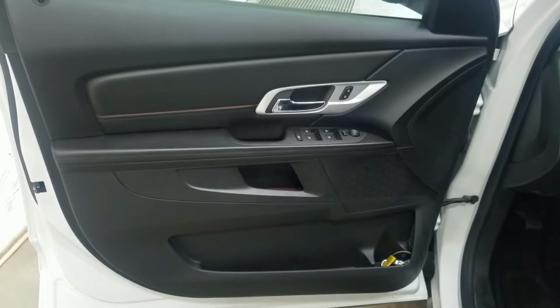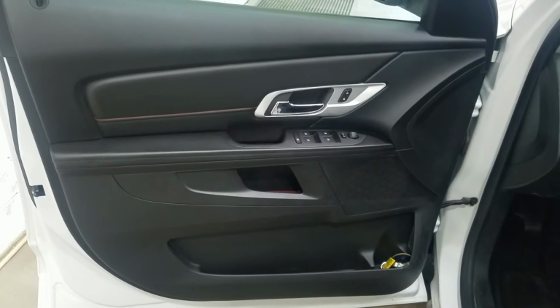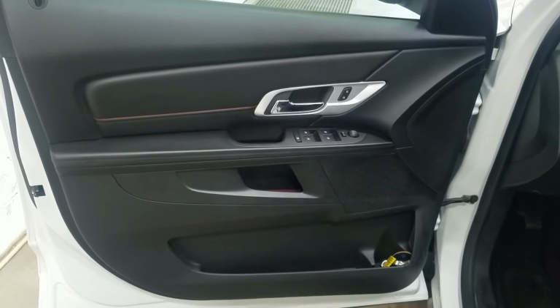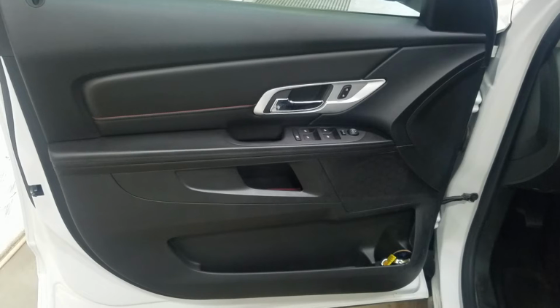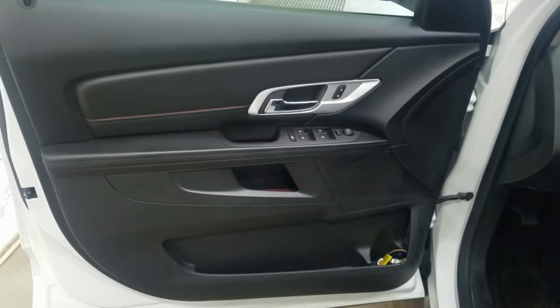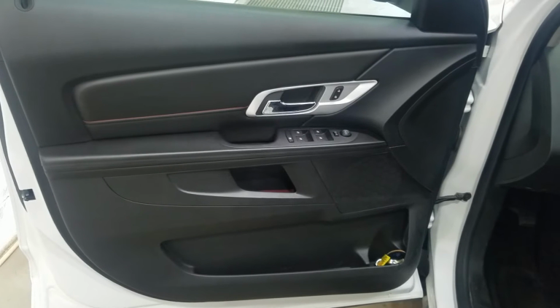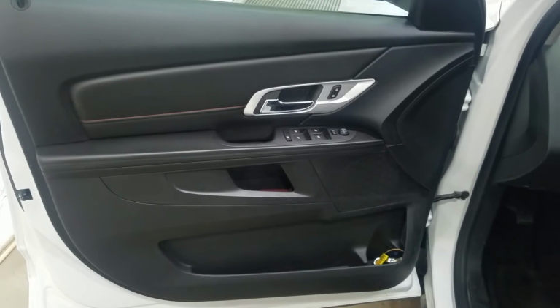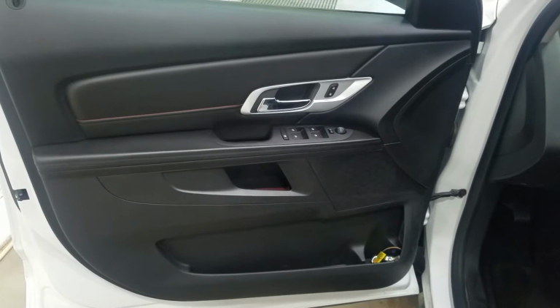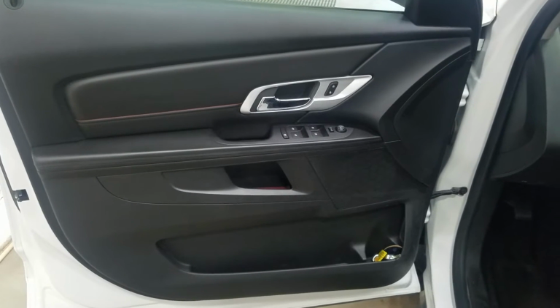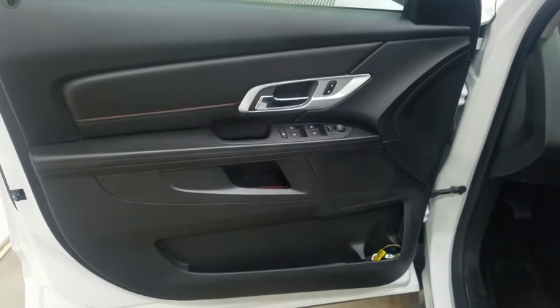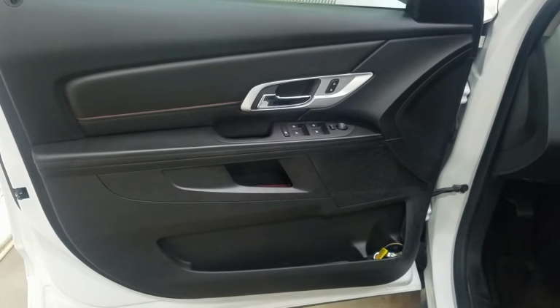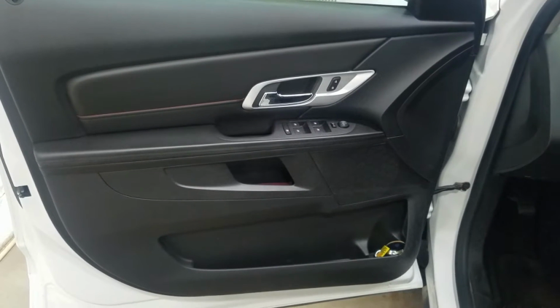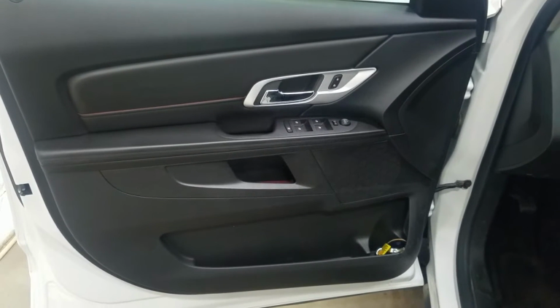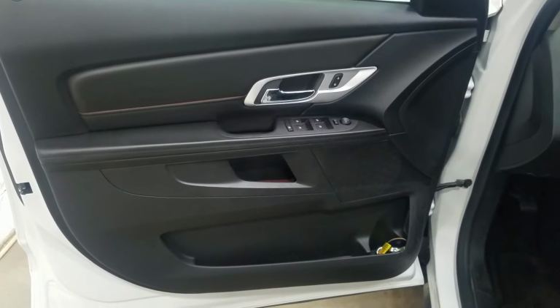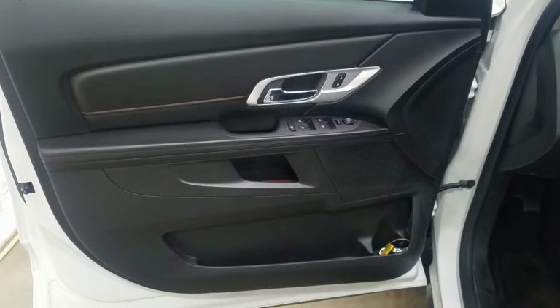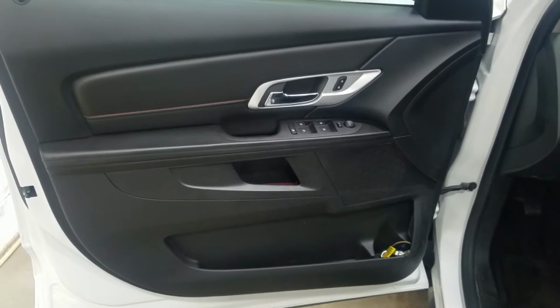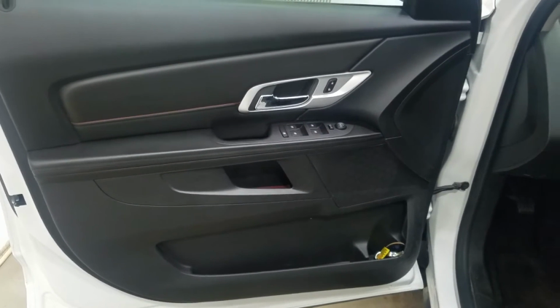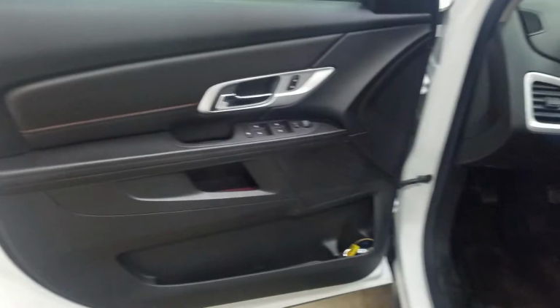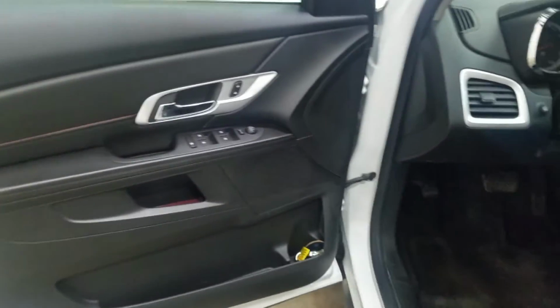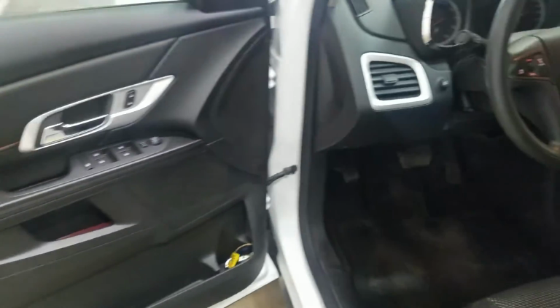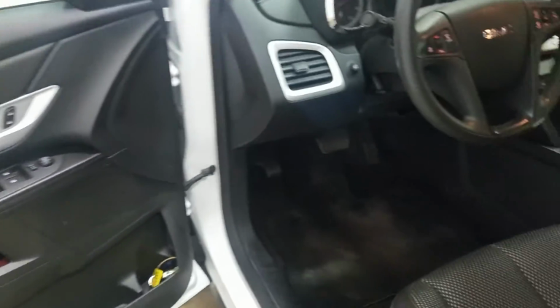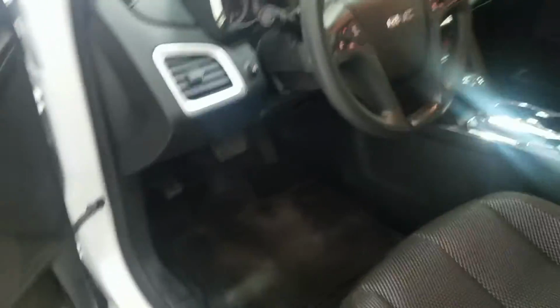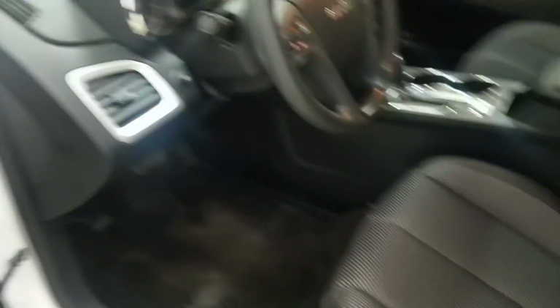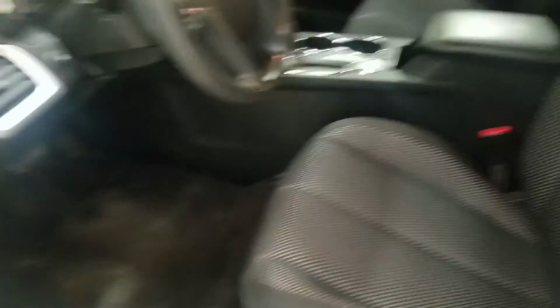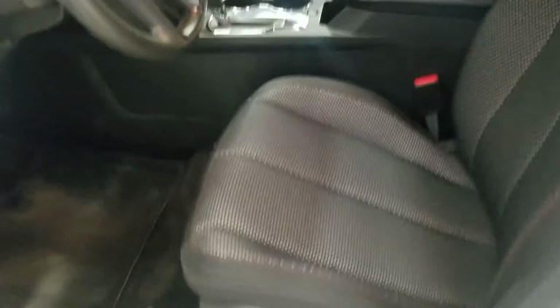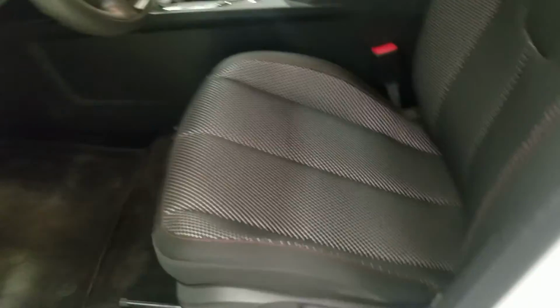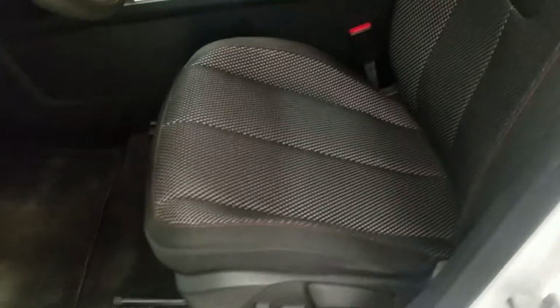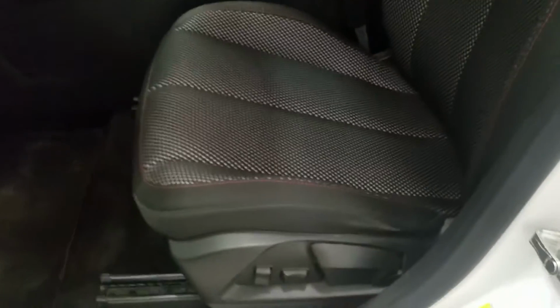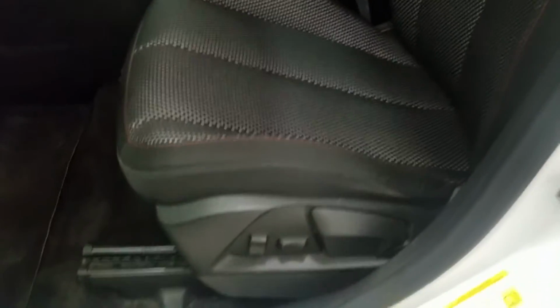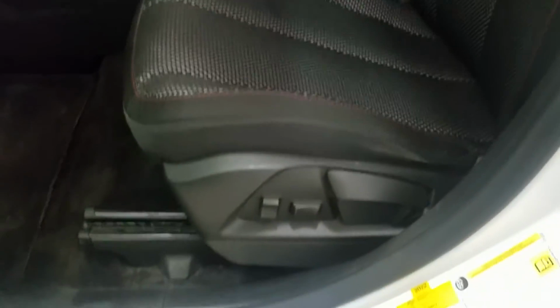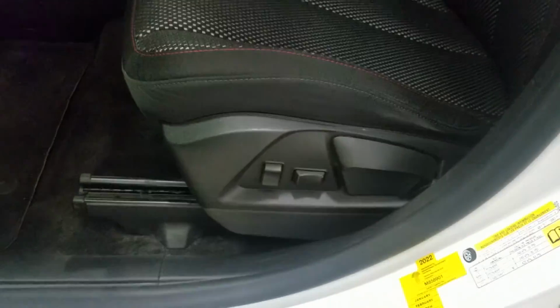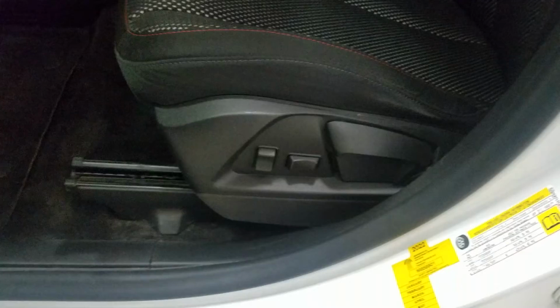At the interior we have driver-friendly features including power locks, power windows, mirror settings, and lots of door storage. As we move into the cabin you'll see lovely black cloth seating with adjustments located on the side as well as lumbar support.